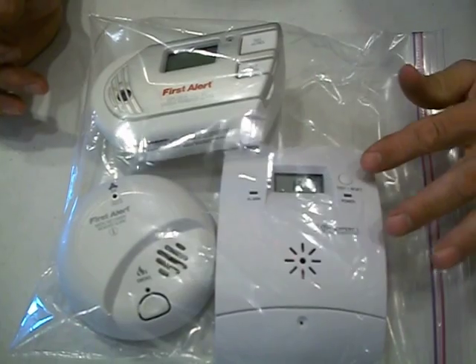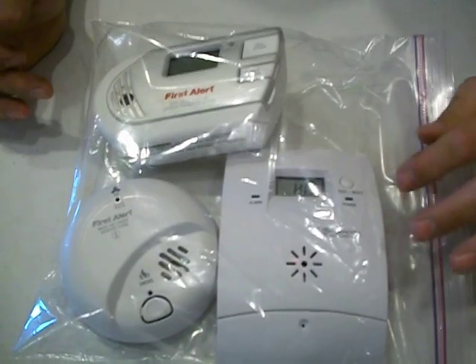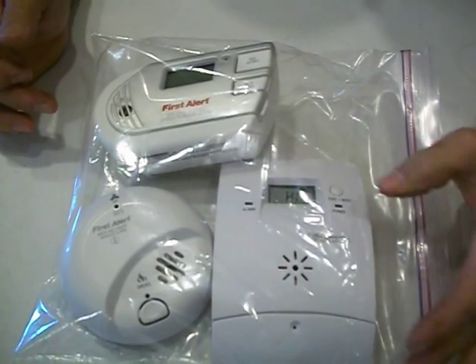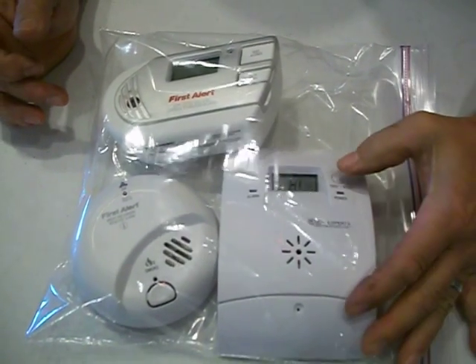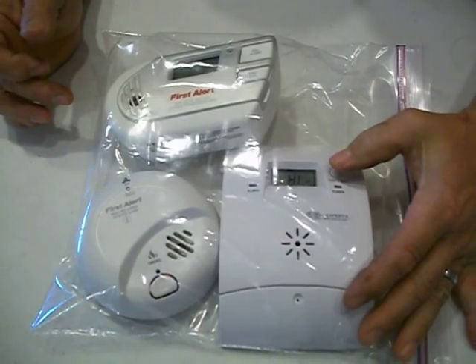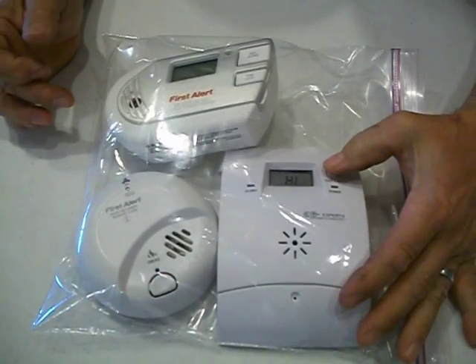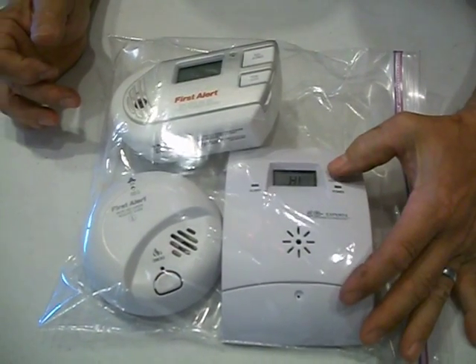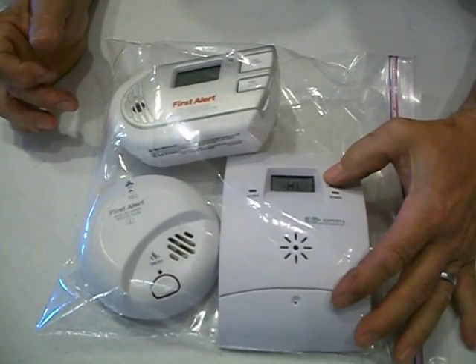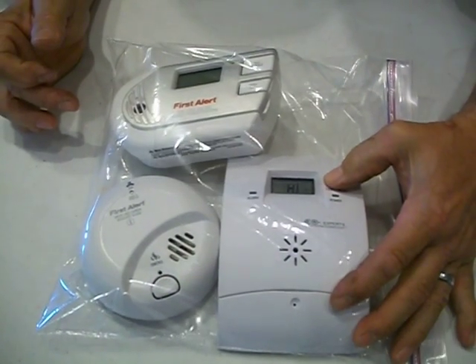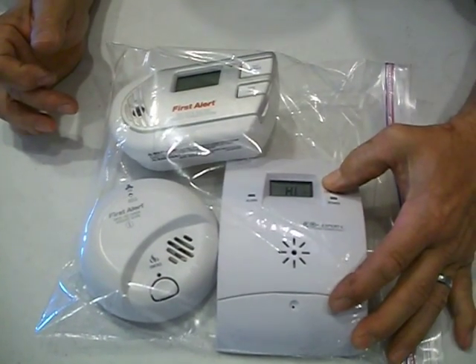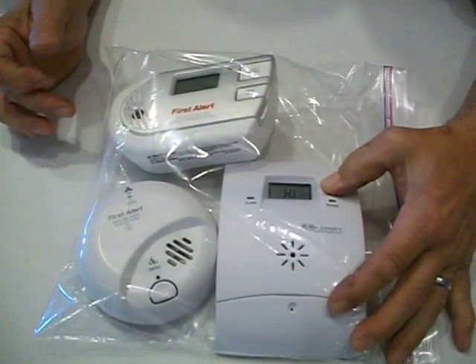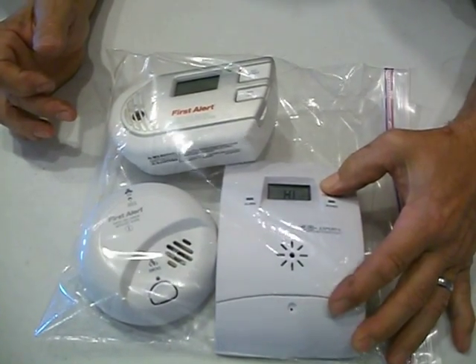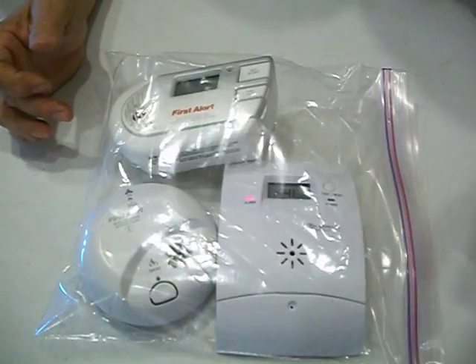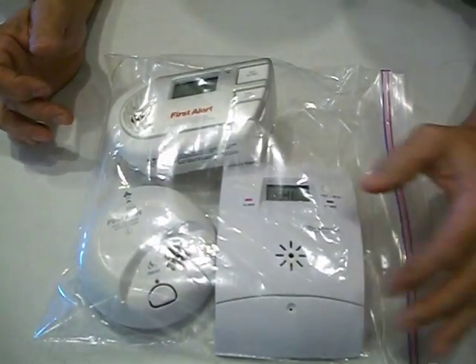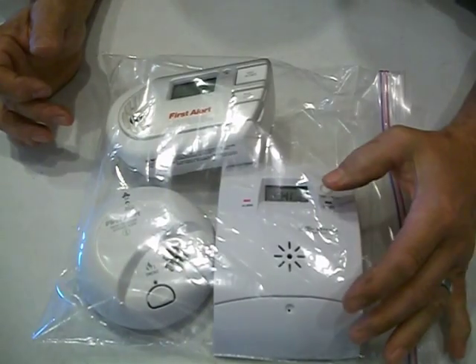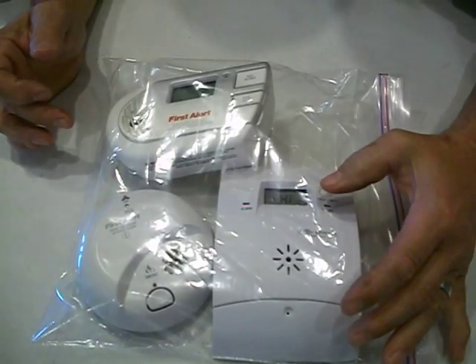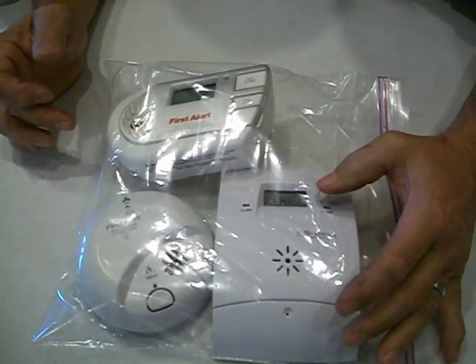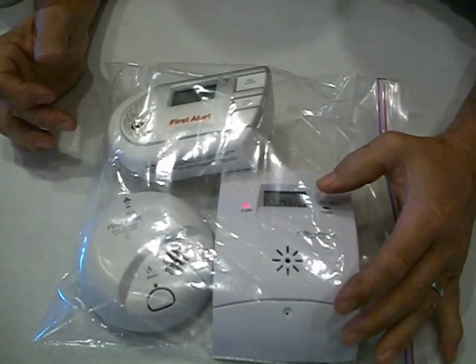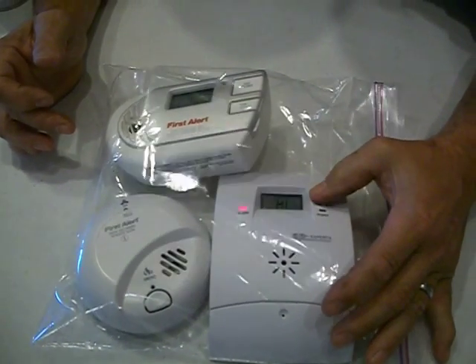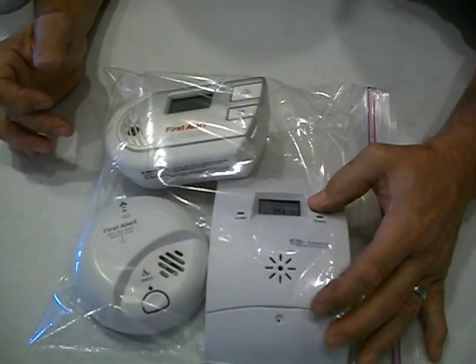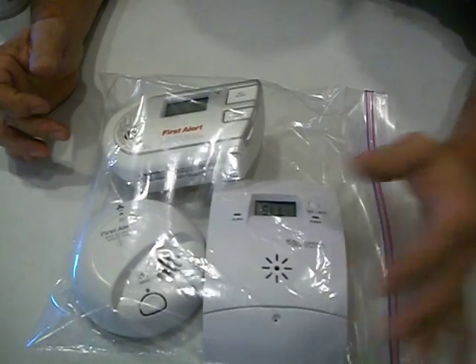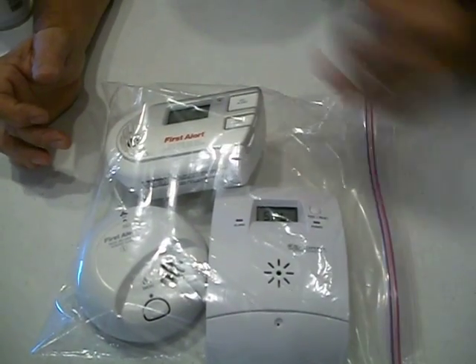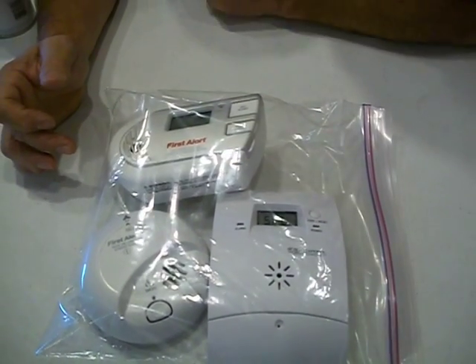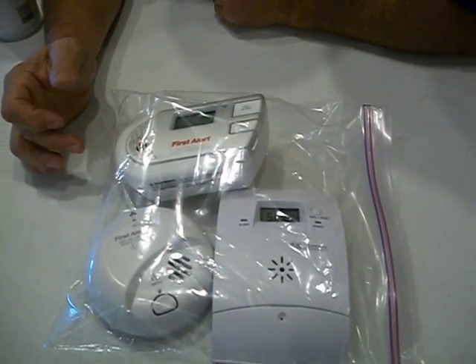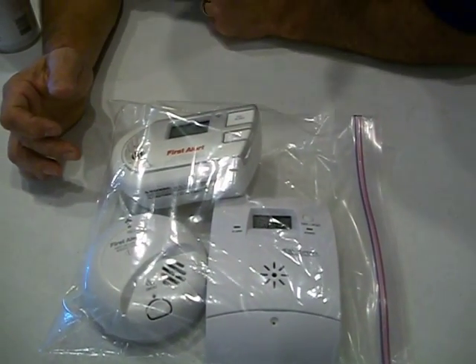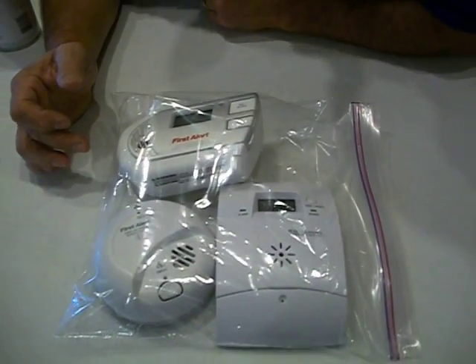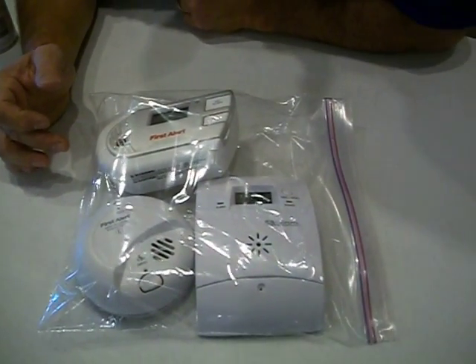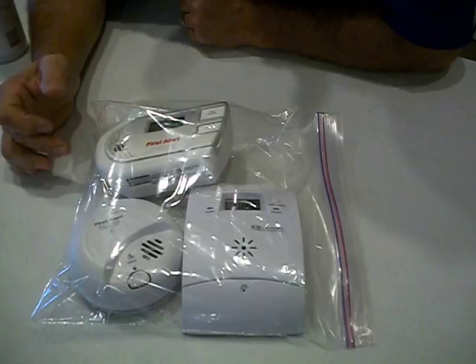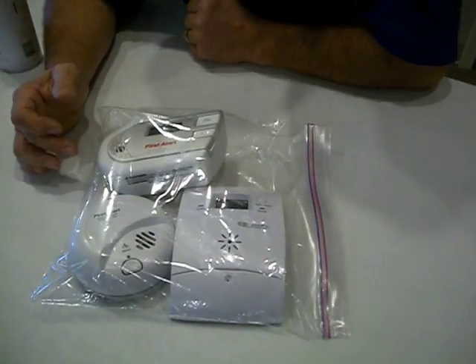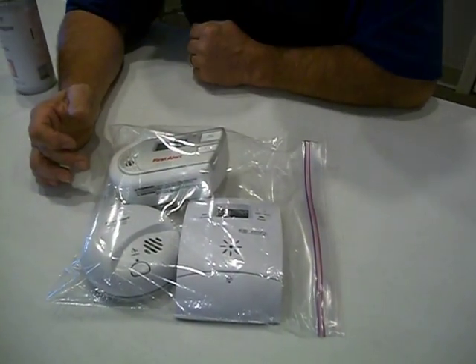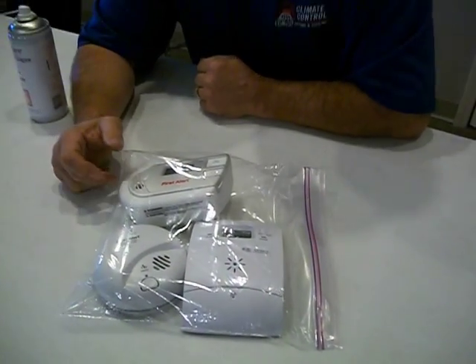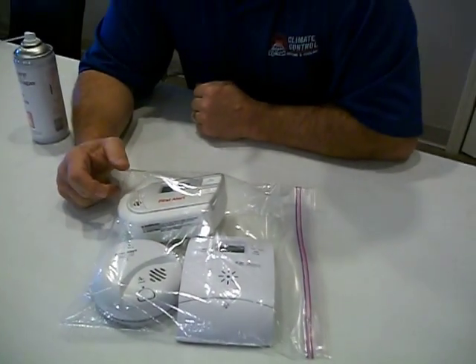I can mute that one while we wait. It says 500 parts per million is what it said. And we're still waiting for the First Alert to respond.